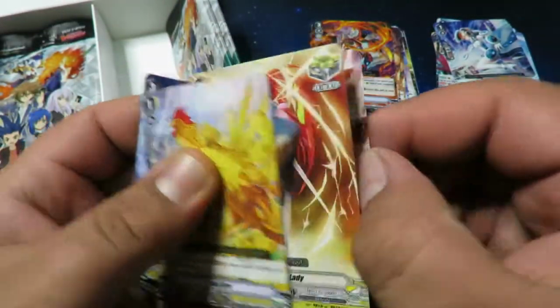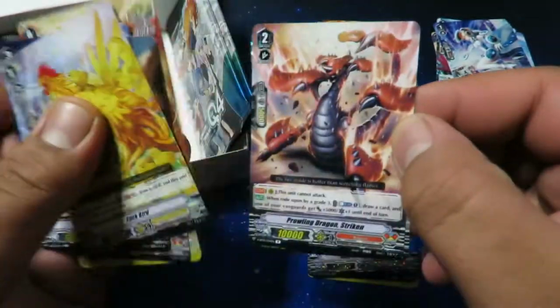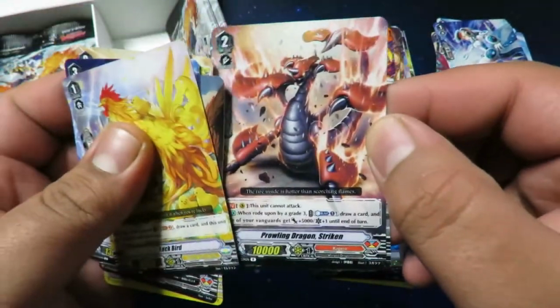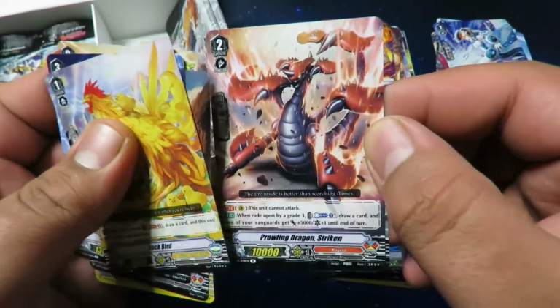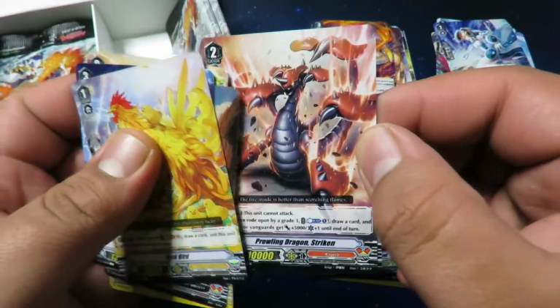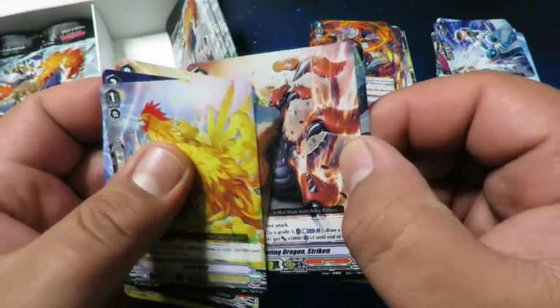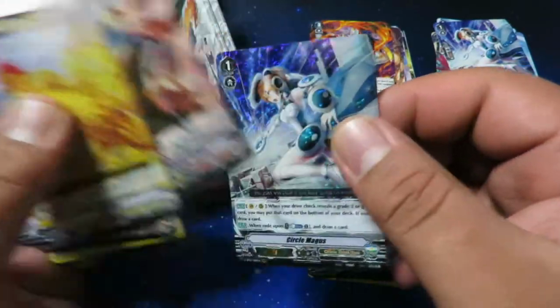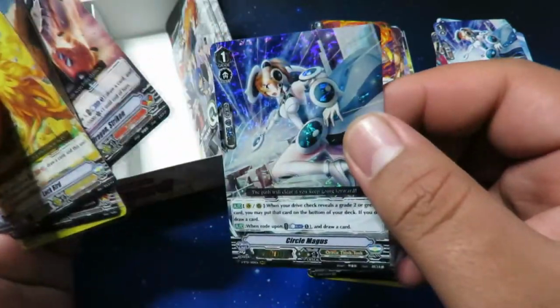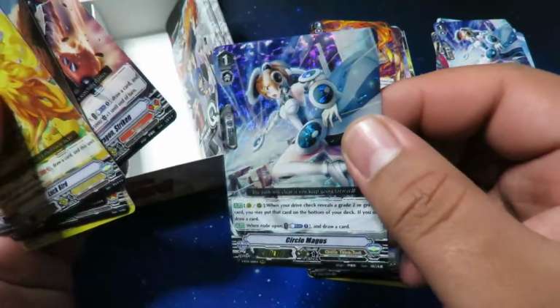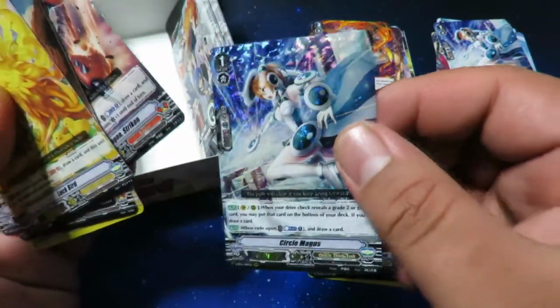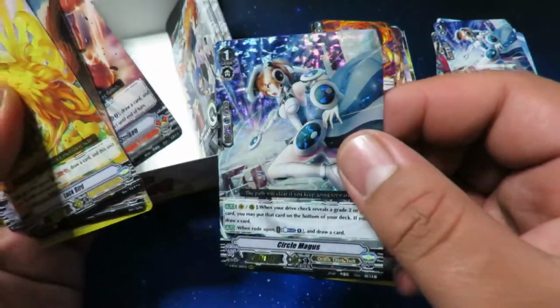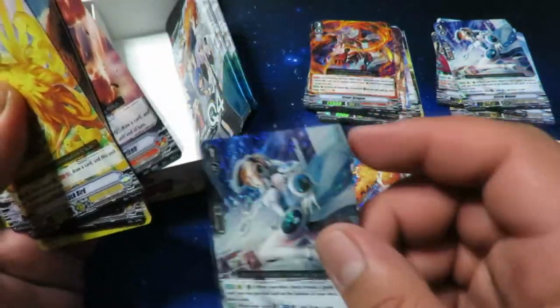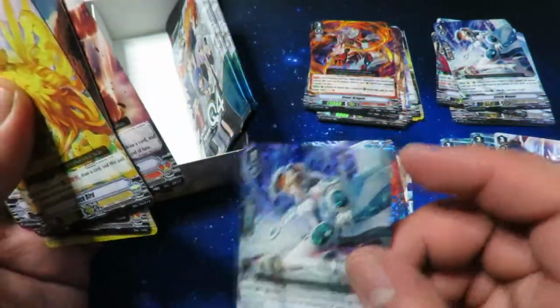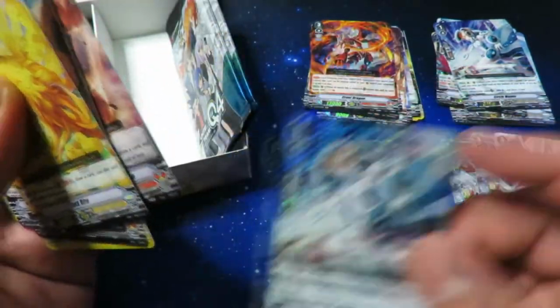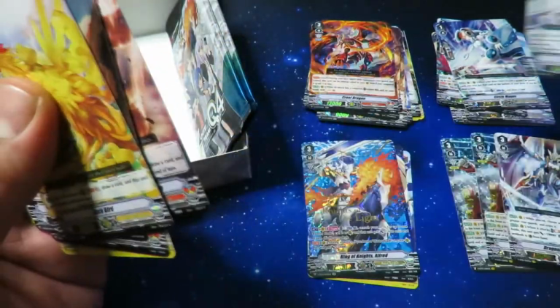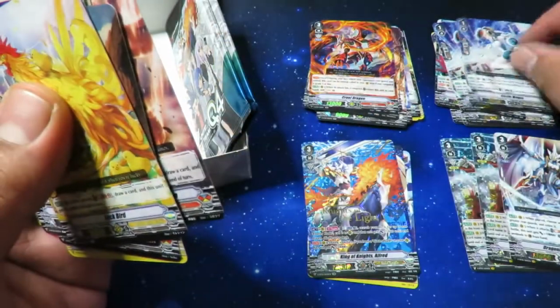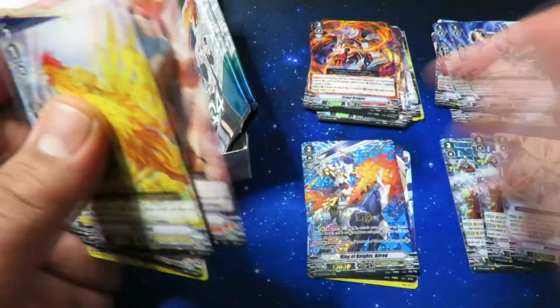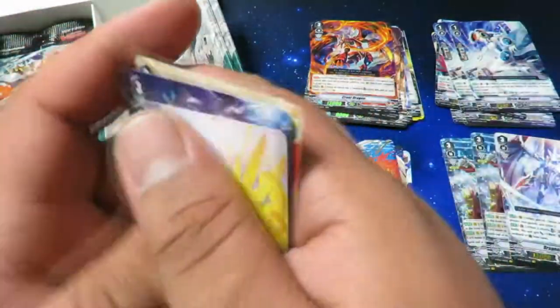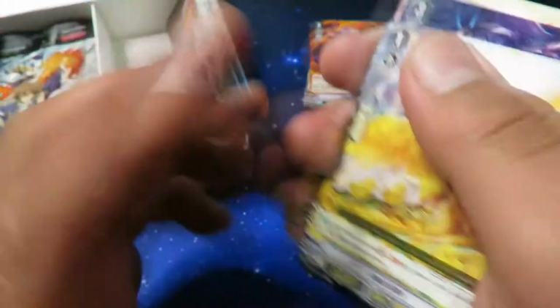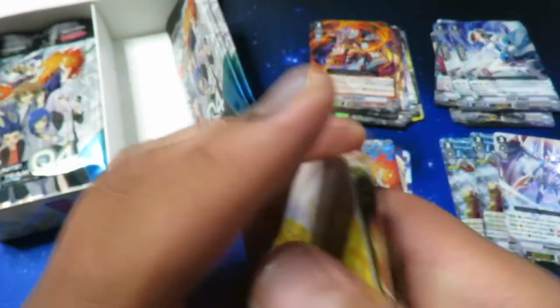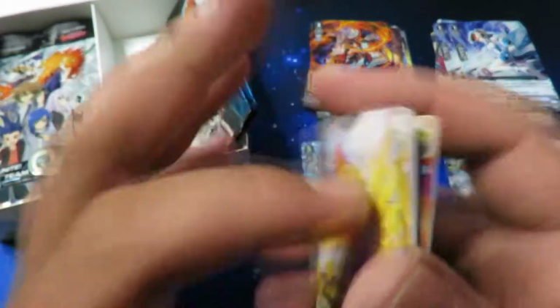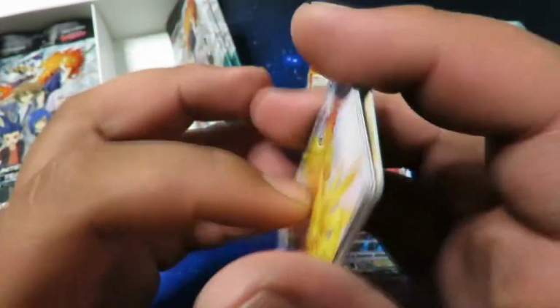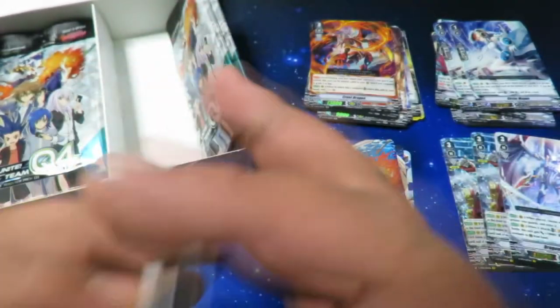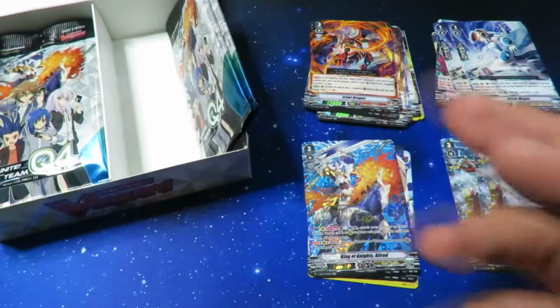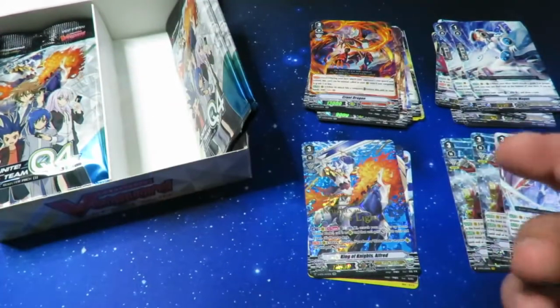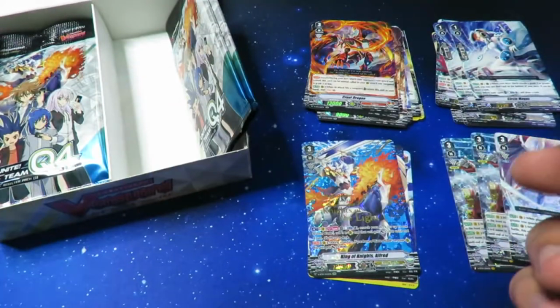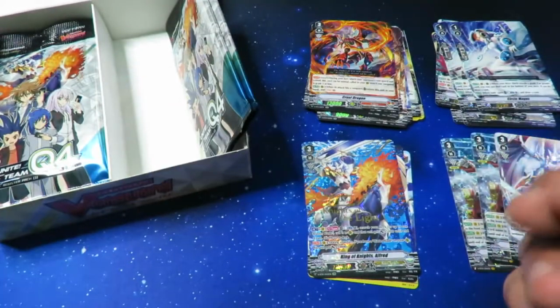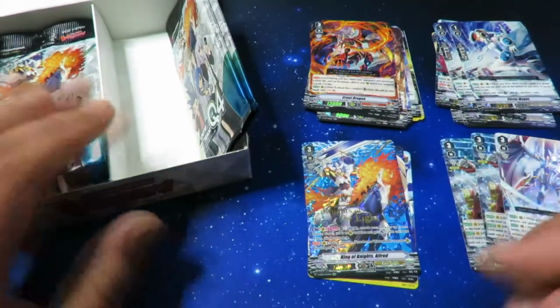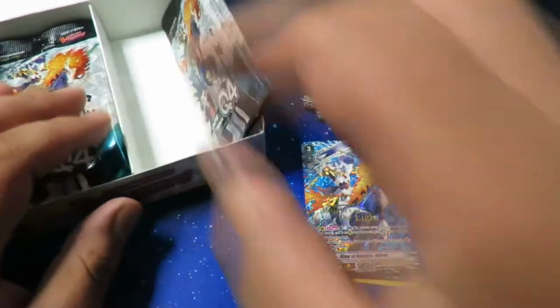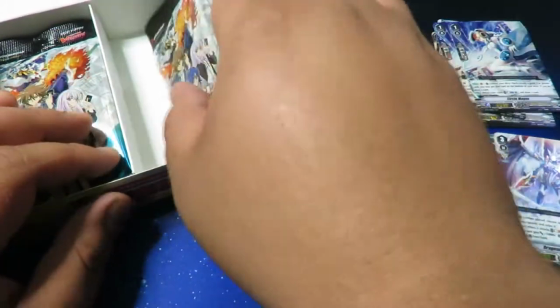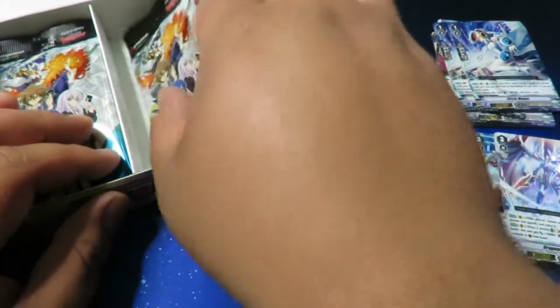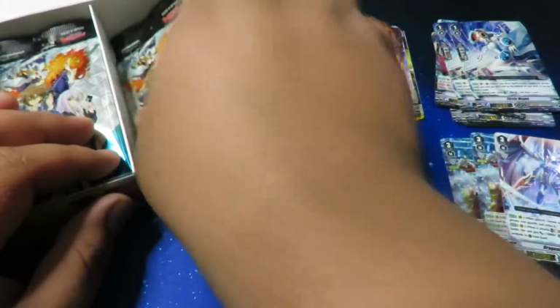Prowling Dragon and another Circle Magus — triple rare! This is the first box where the triple rare is actually on this side.